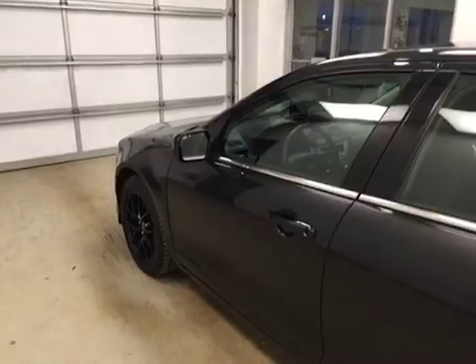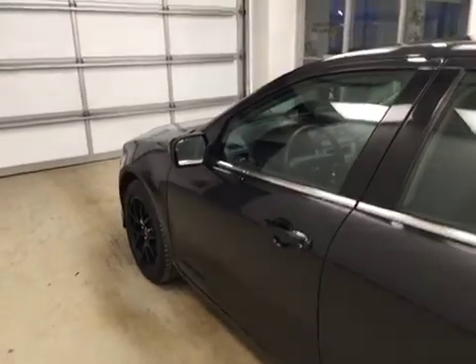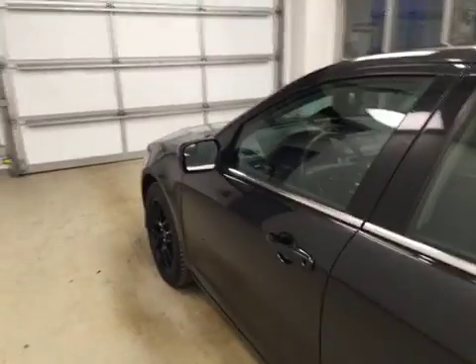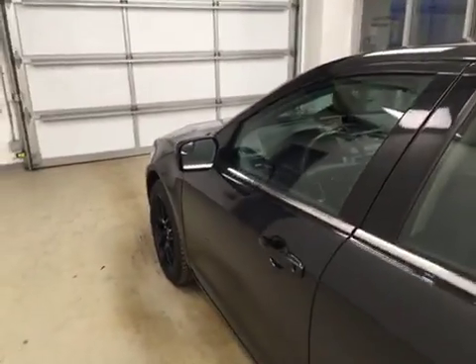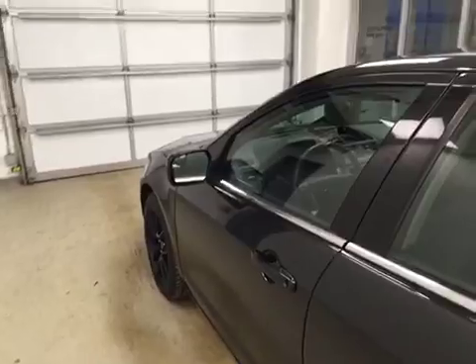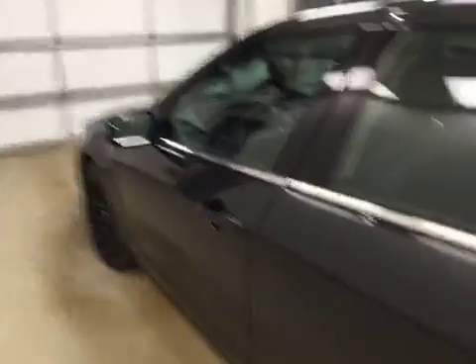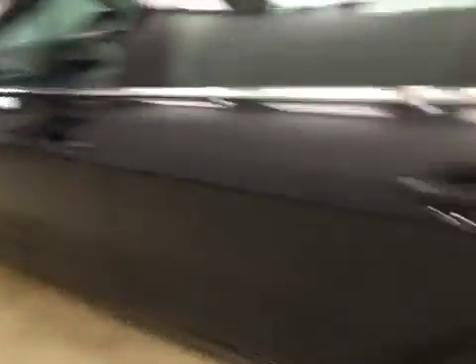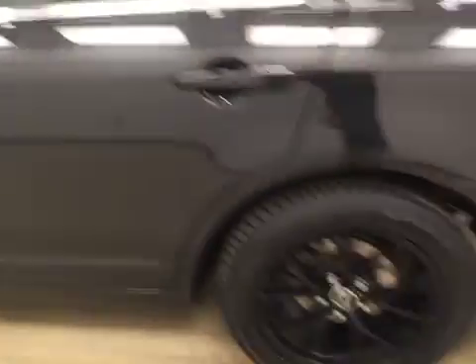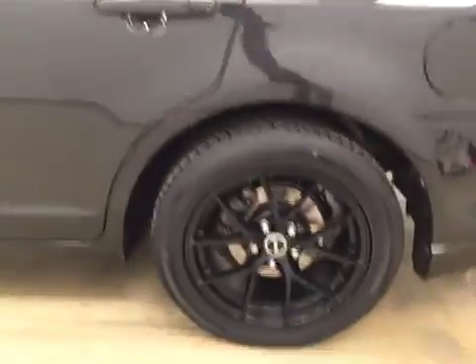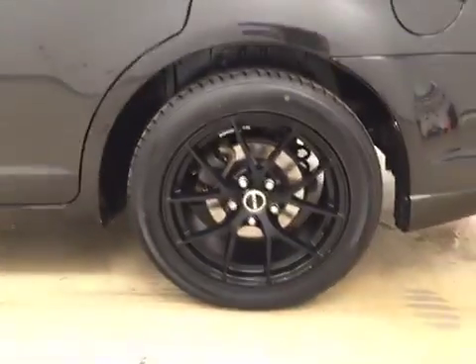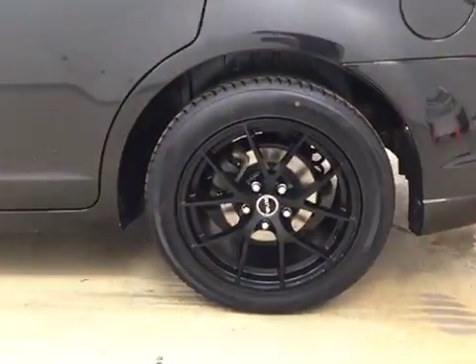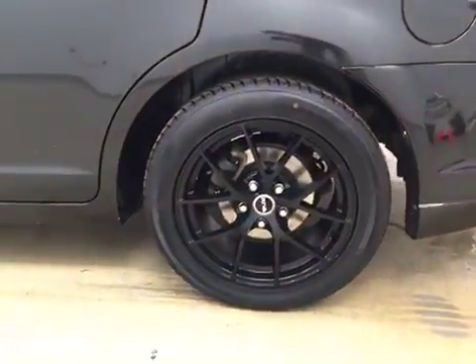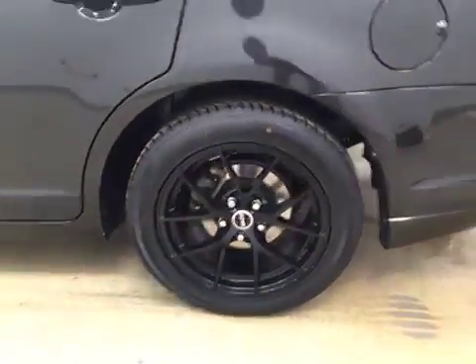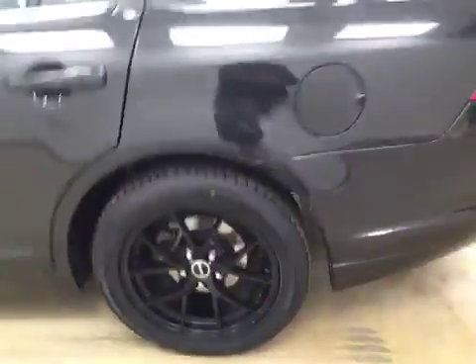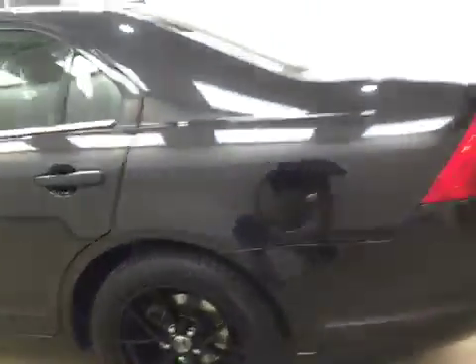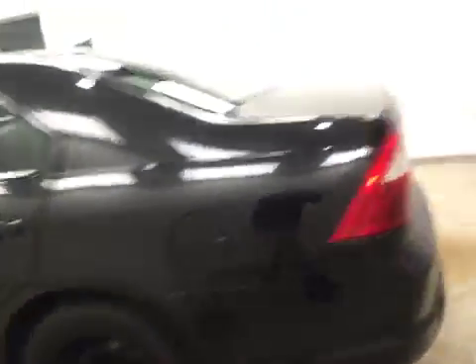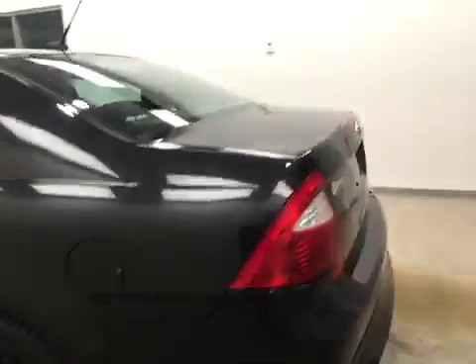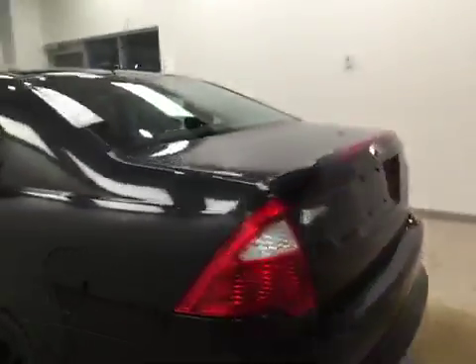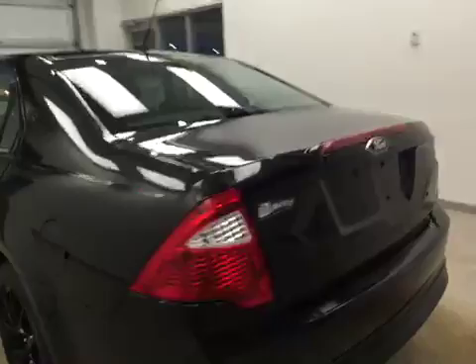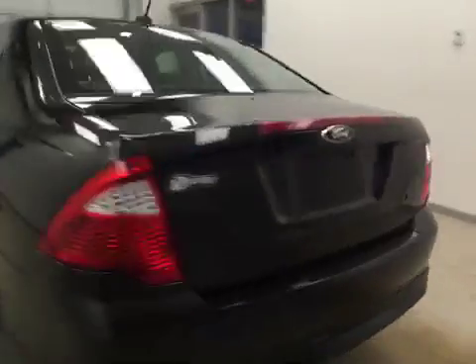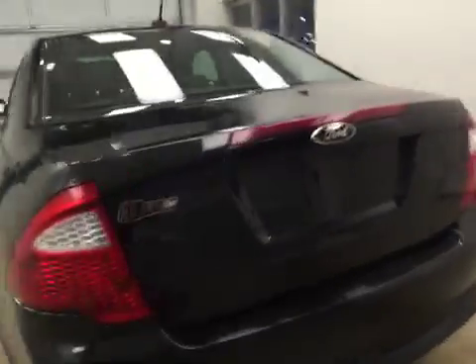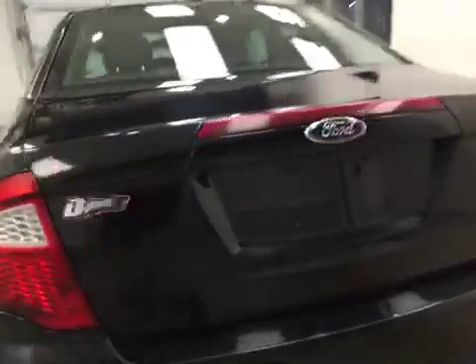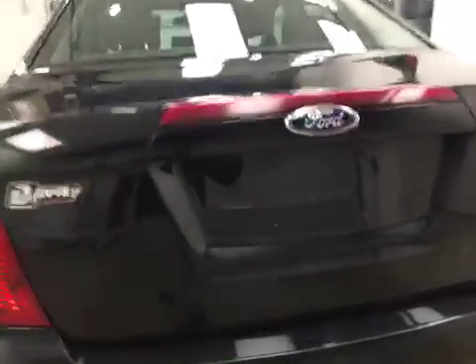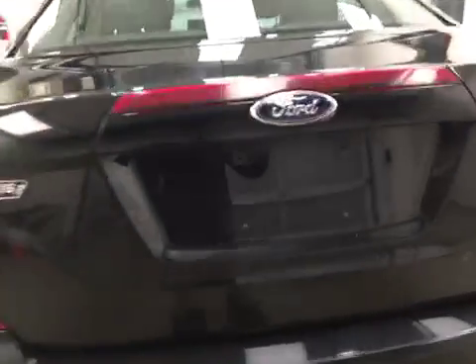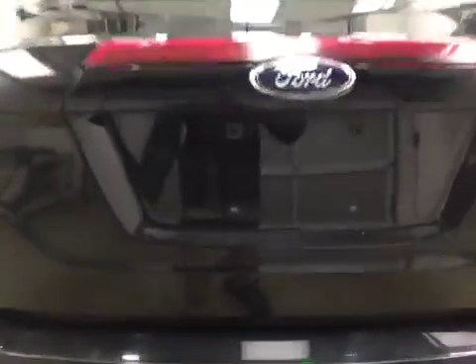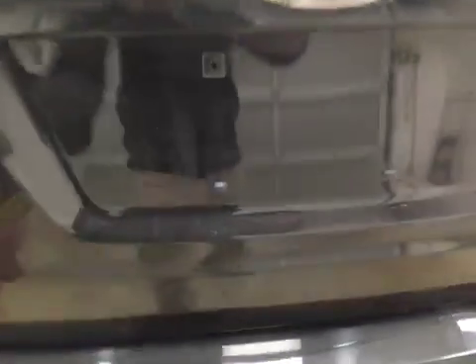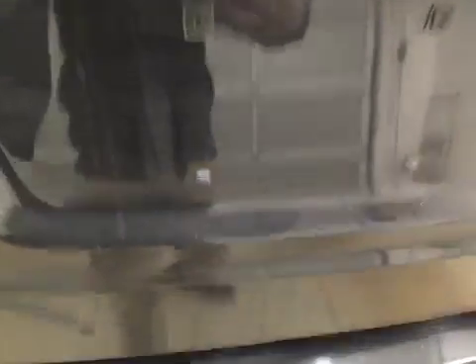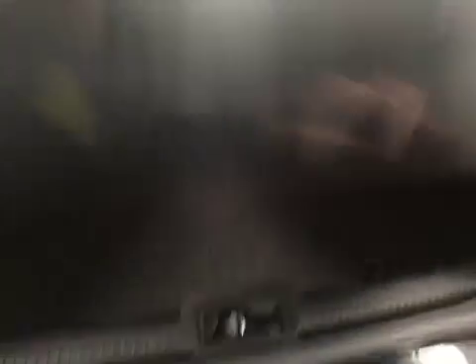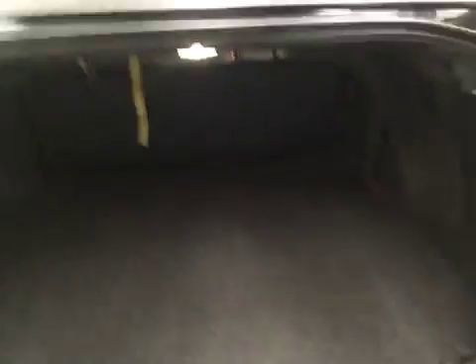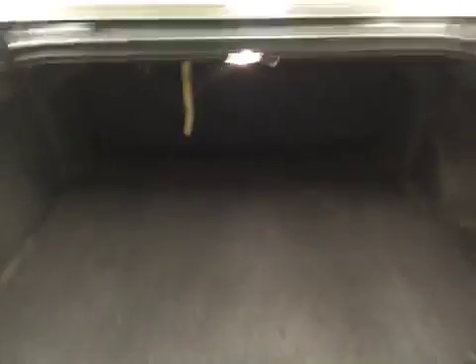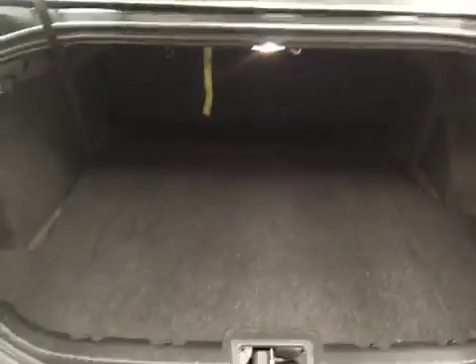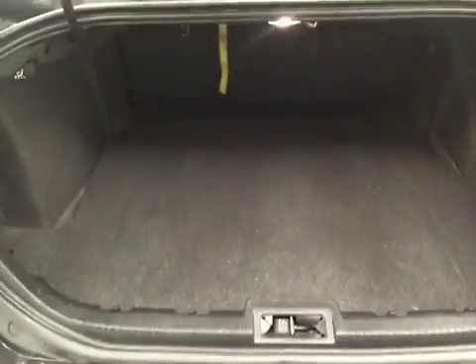This vehicle comes equipped with heated mirrors, 17-inch alloy rims, remote trunk release, and a lot more cargo space.